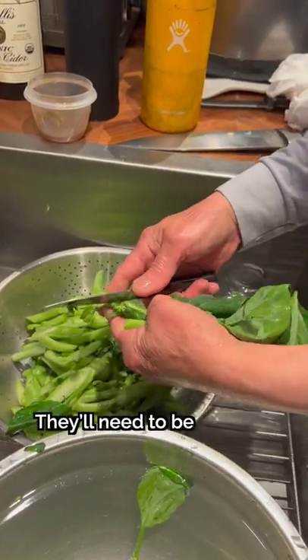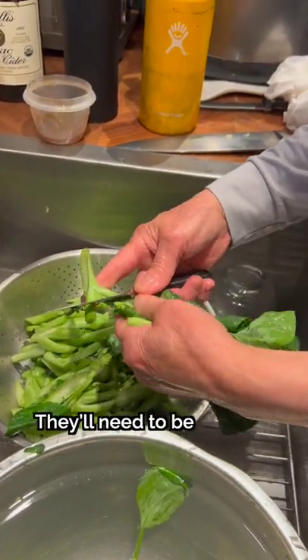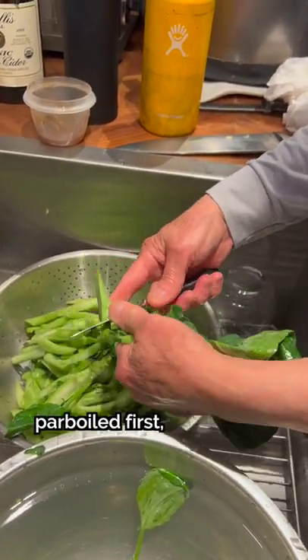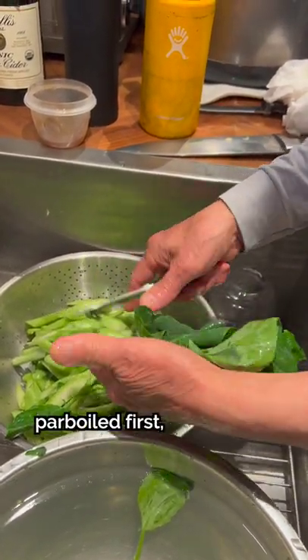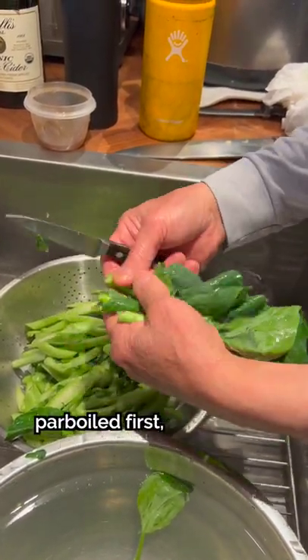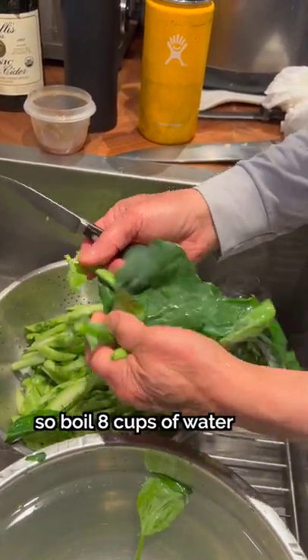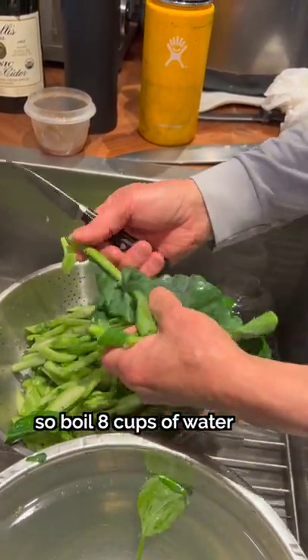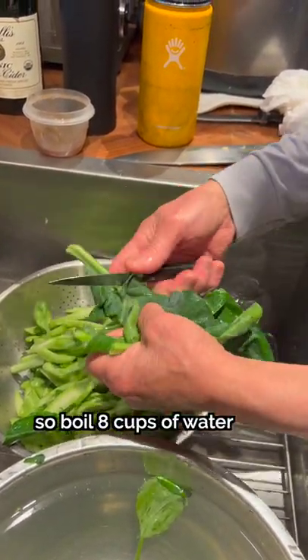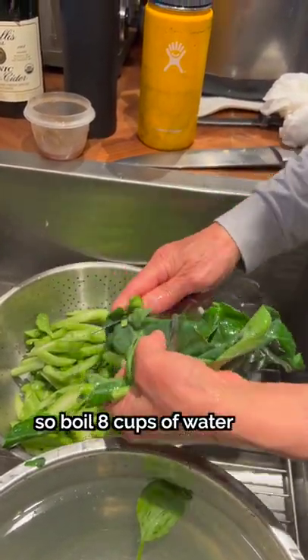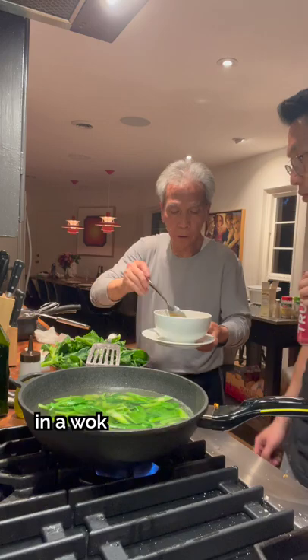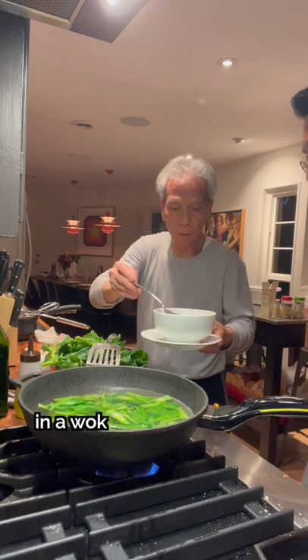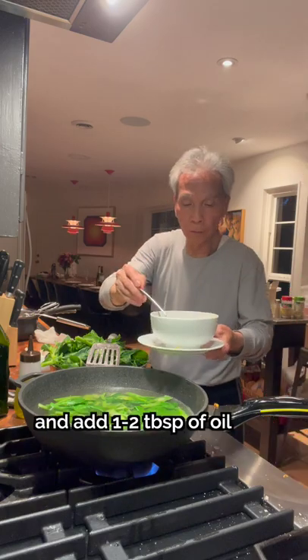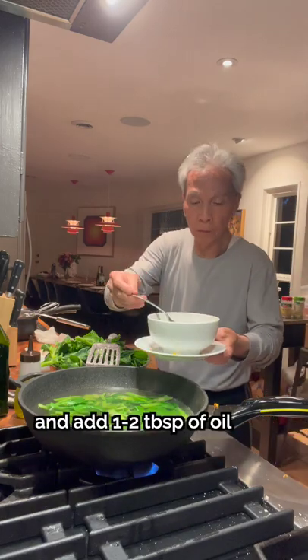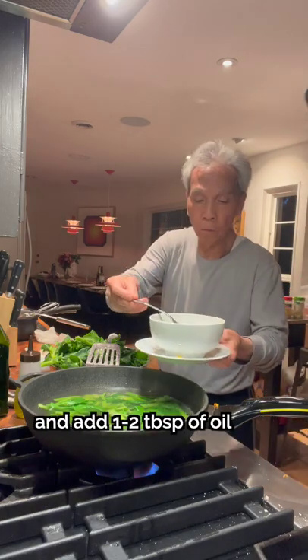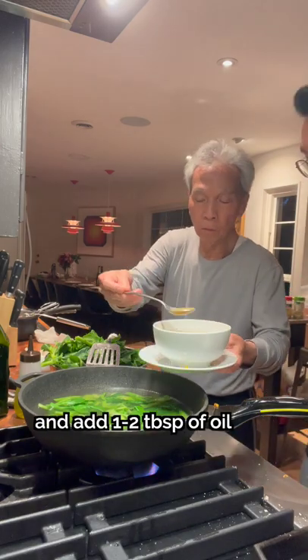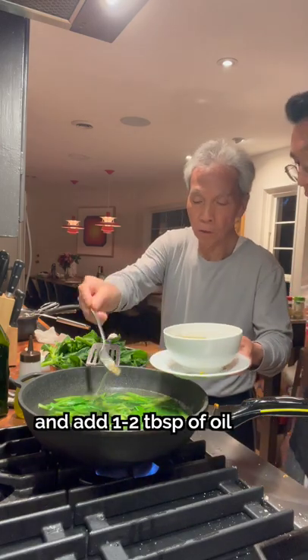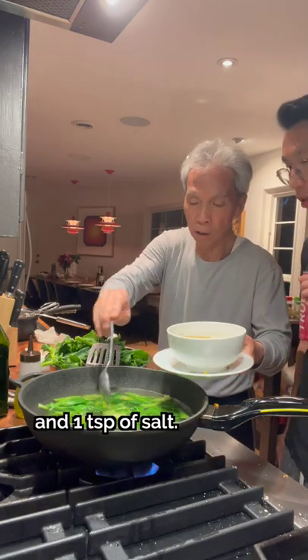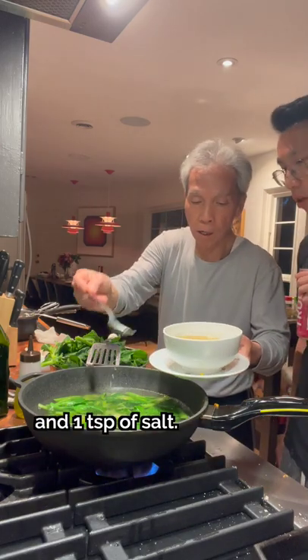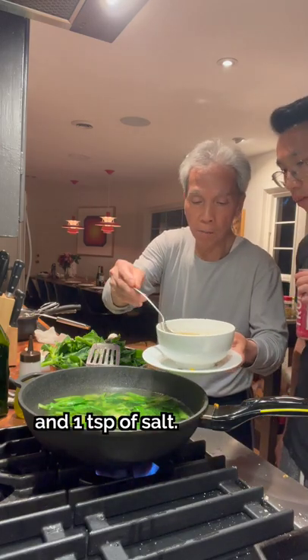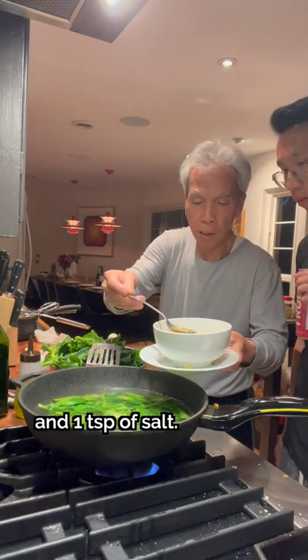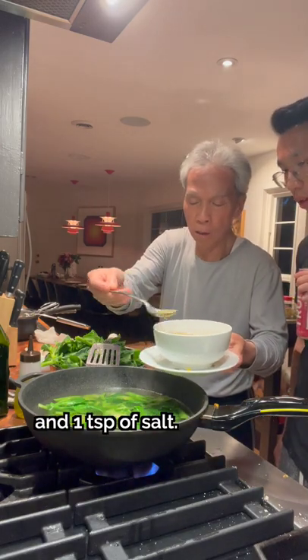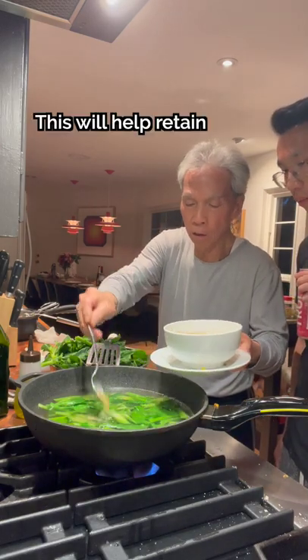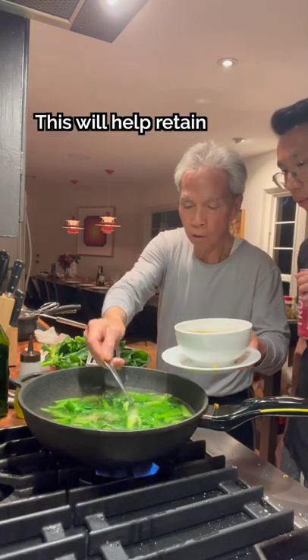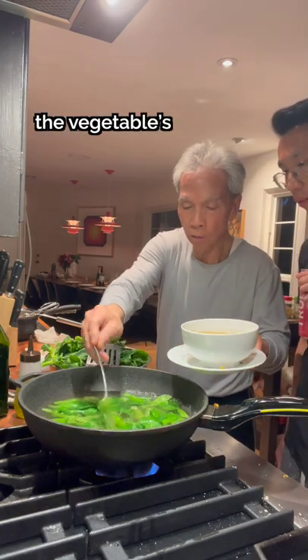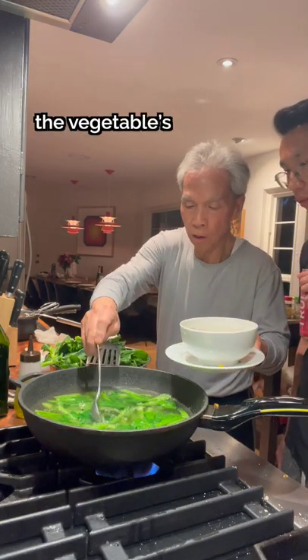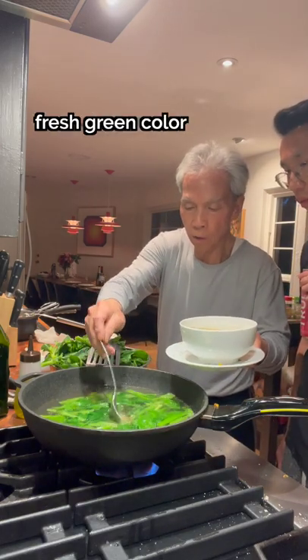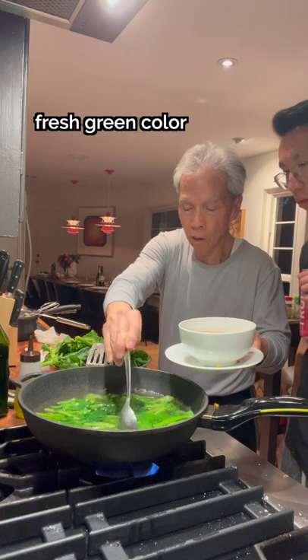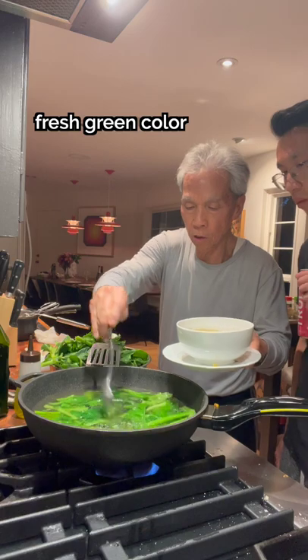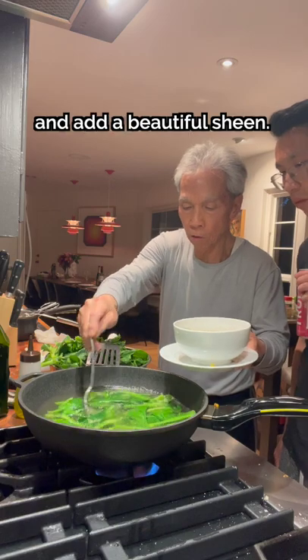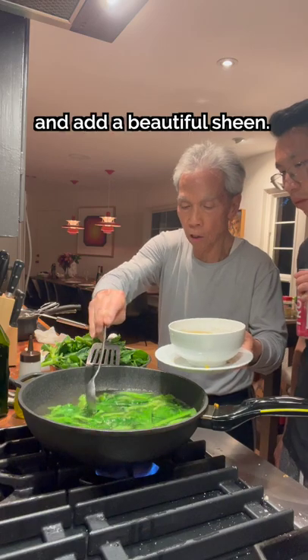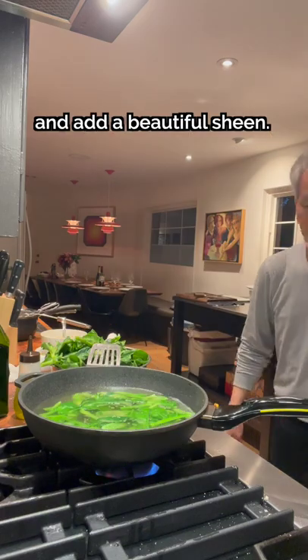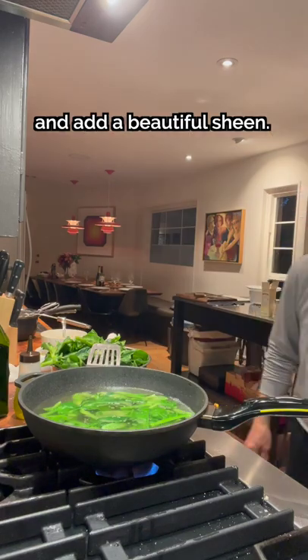They'll need to be parboiled first, so boil 8 cups of water in a wok and add 1-2 tablespoons of oil and 1 teaspoon of salt. This will help retain the vegetable's fresh green color and add a beautiful sheen.